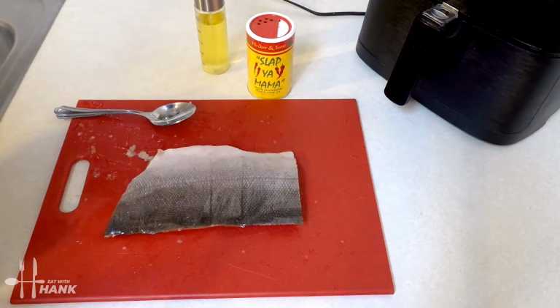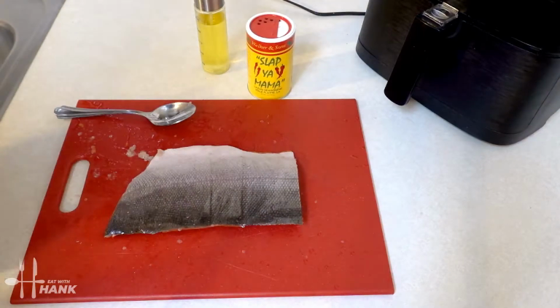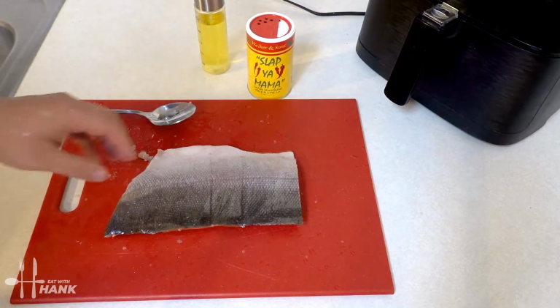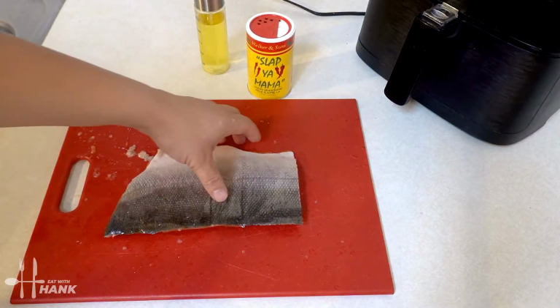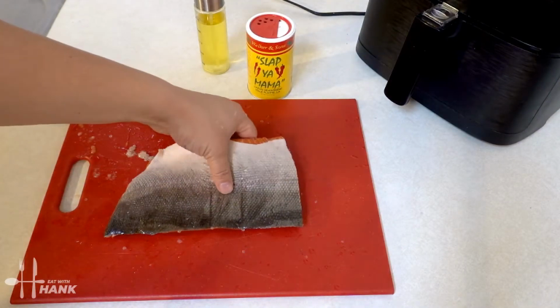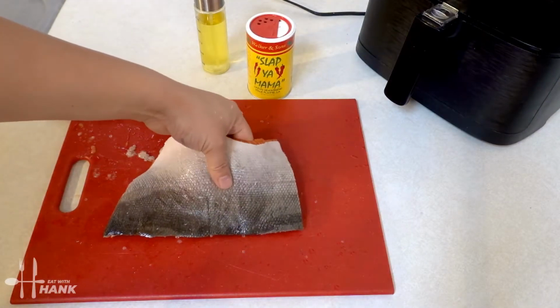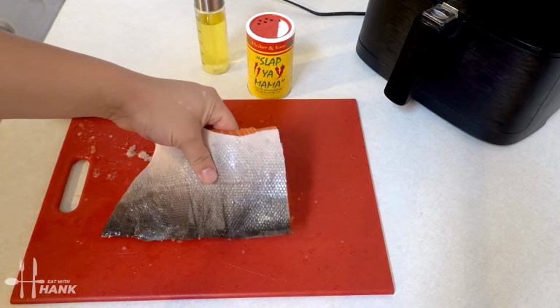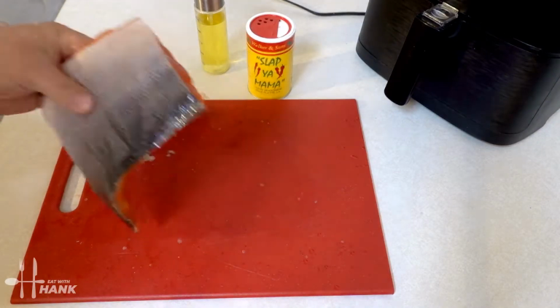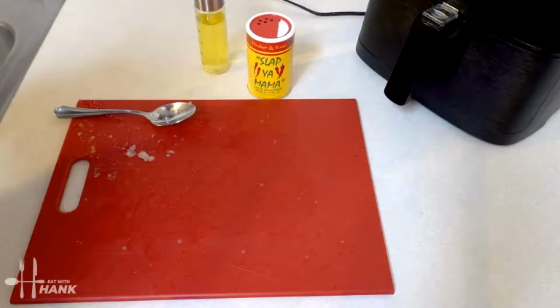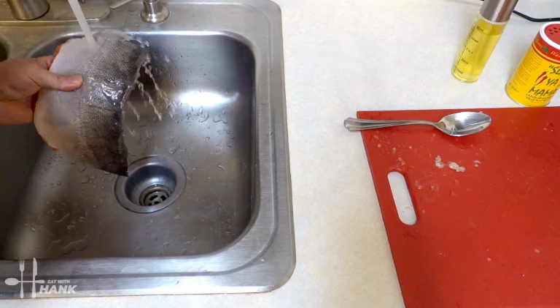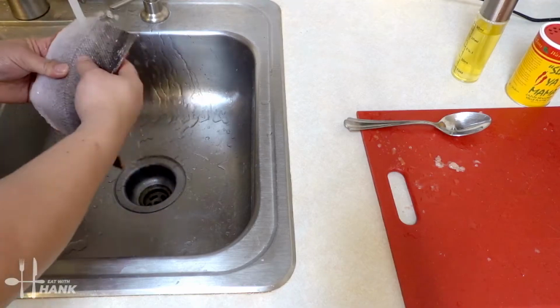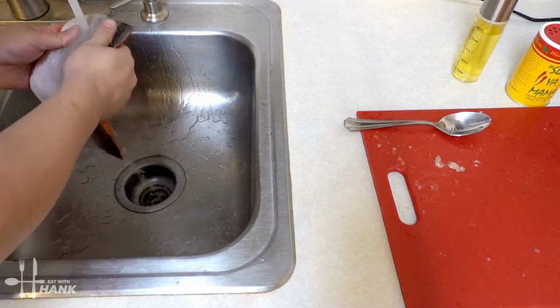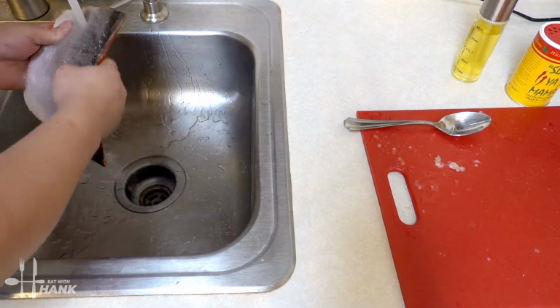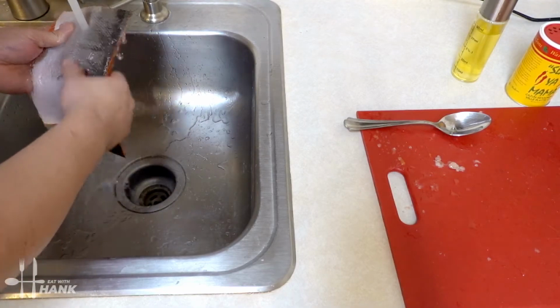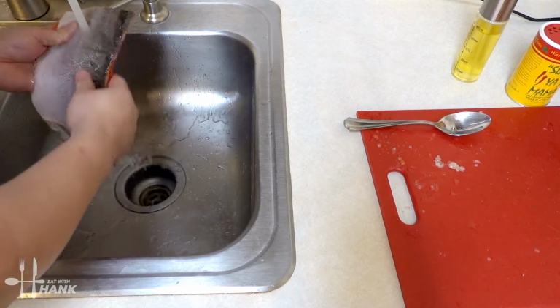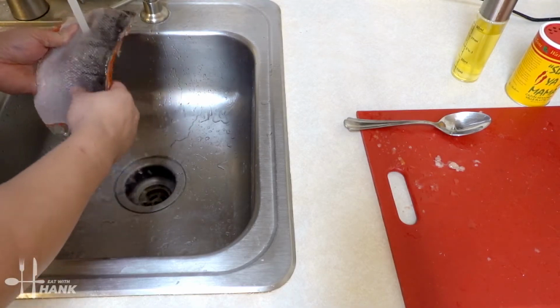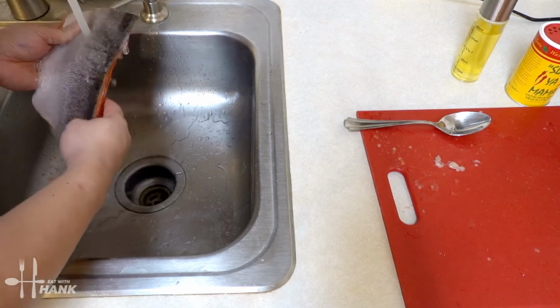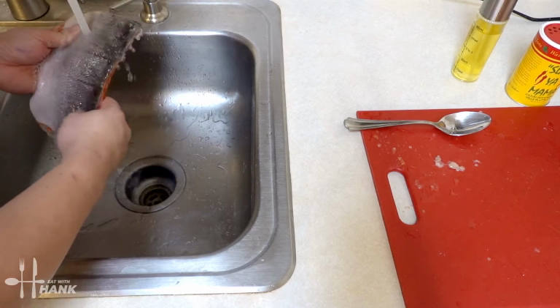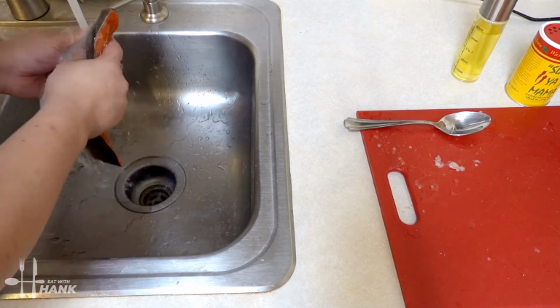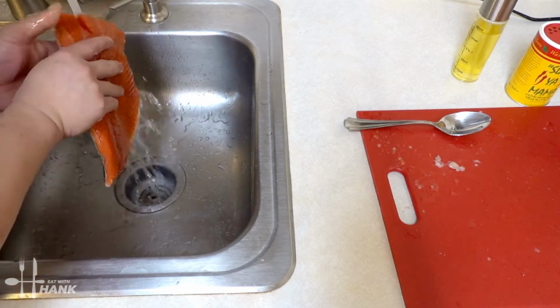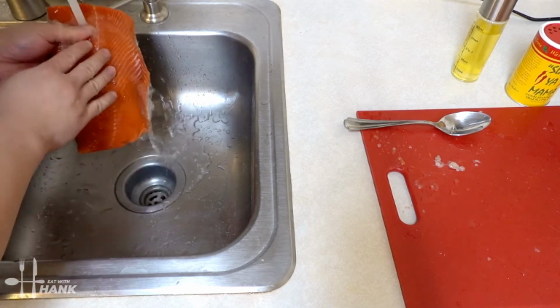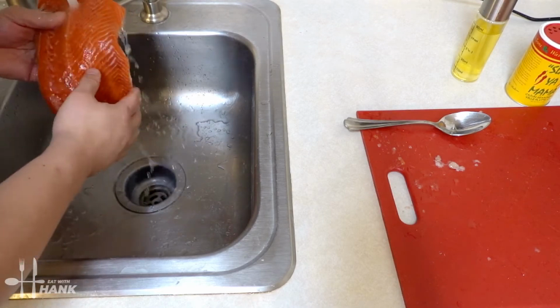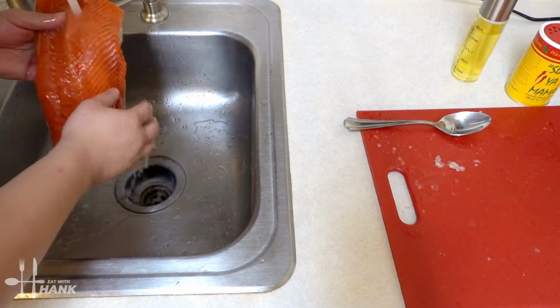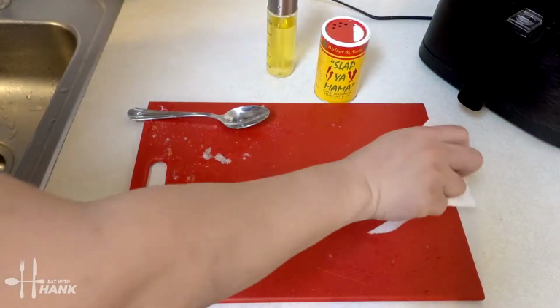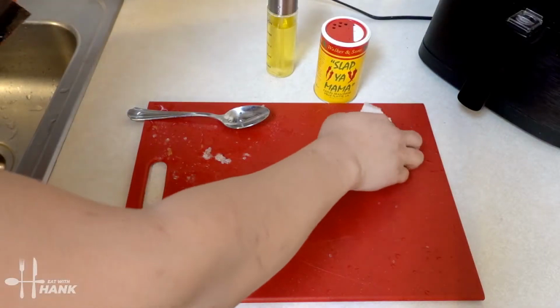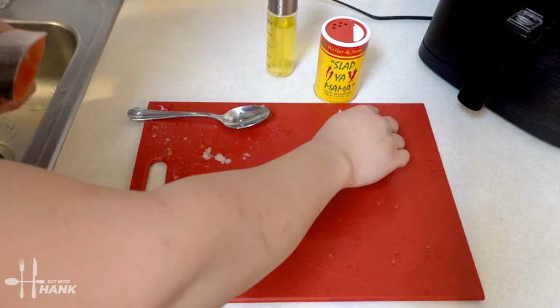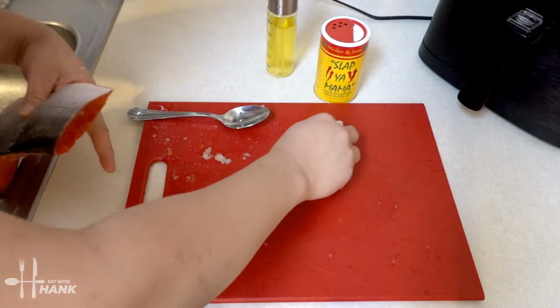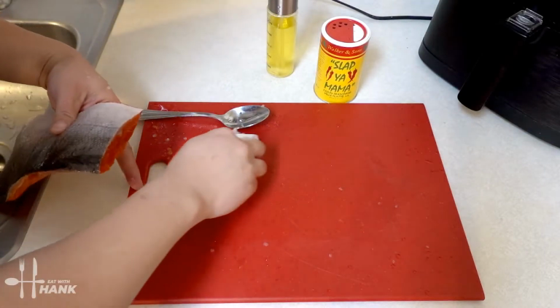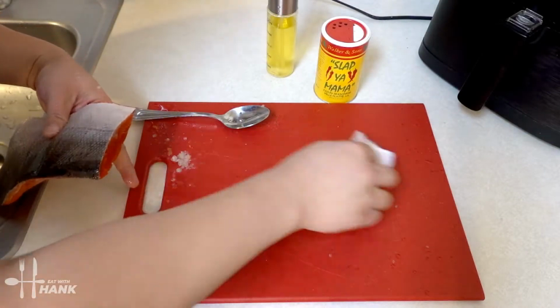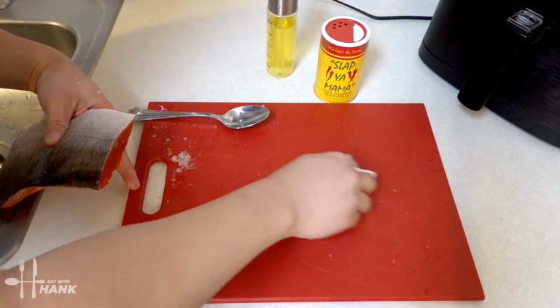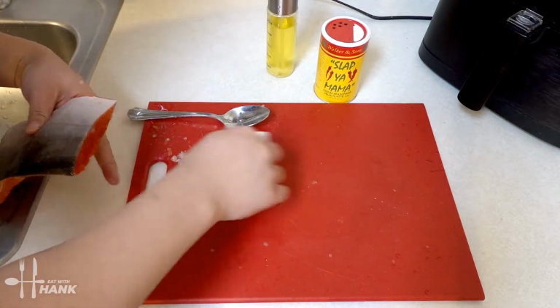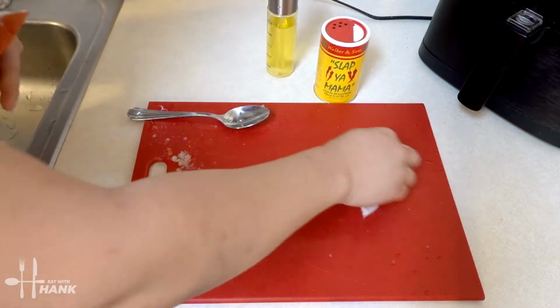We're going to wash this real quick. Let's give it a quick rinse on both sides and remove any scales from the board.